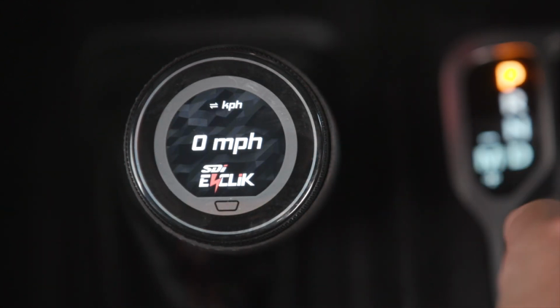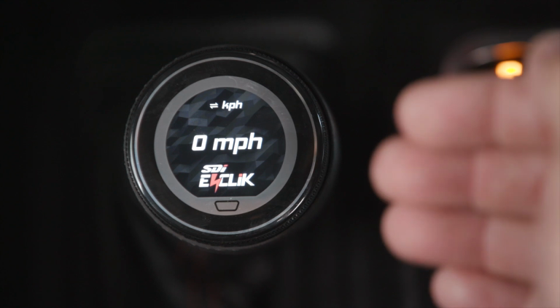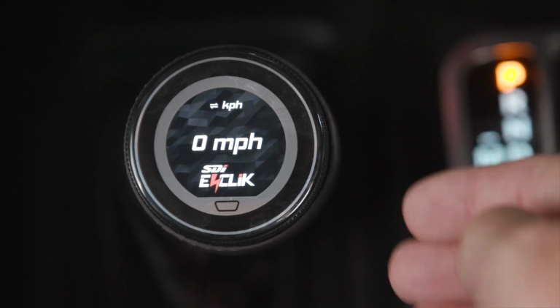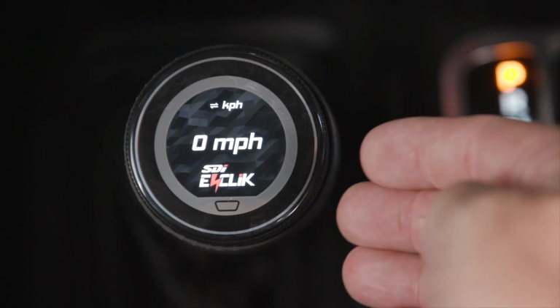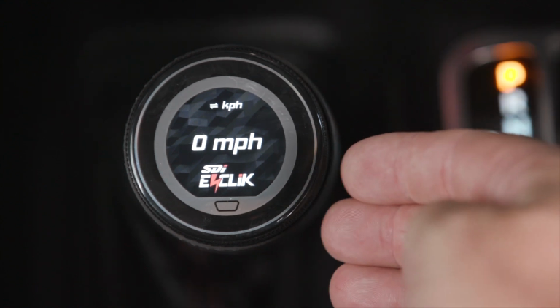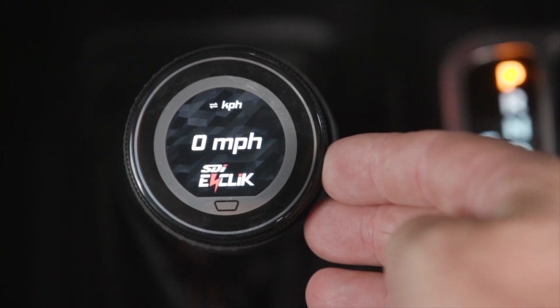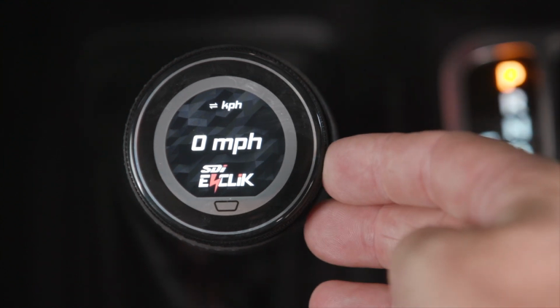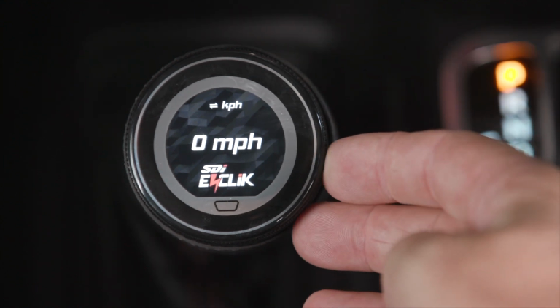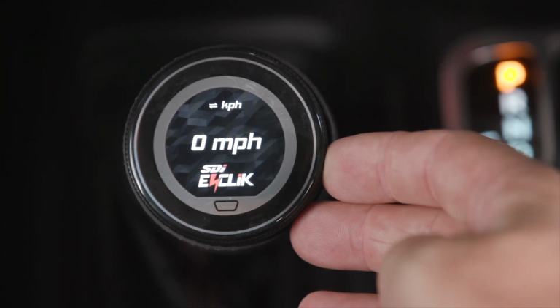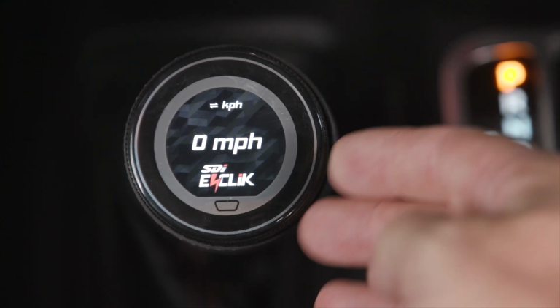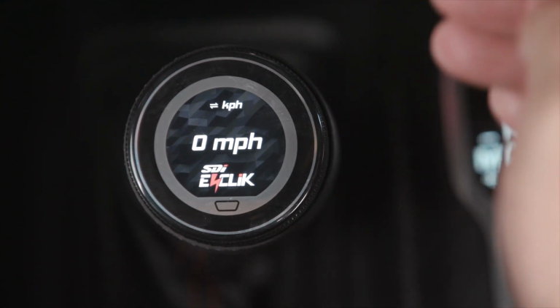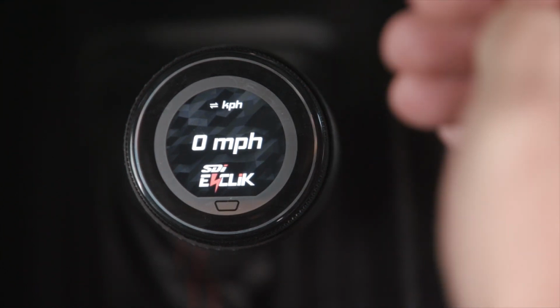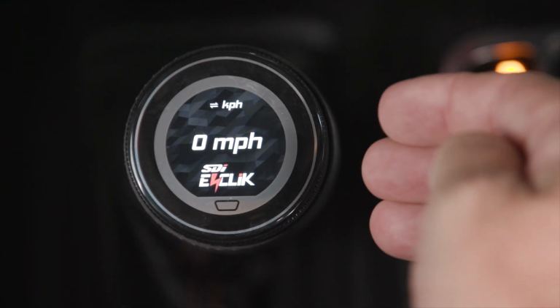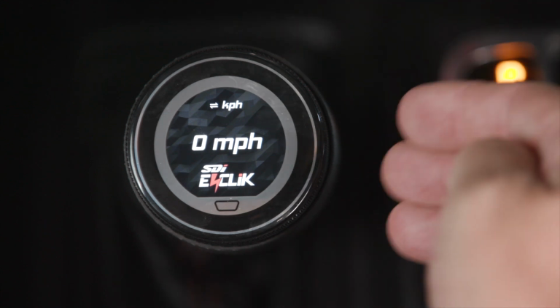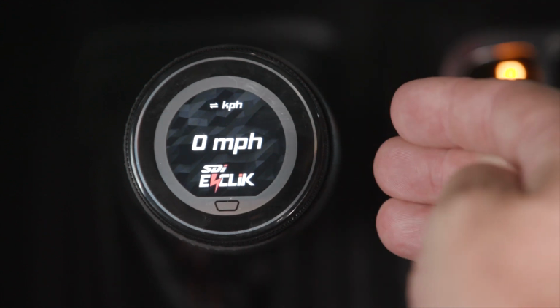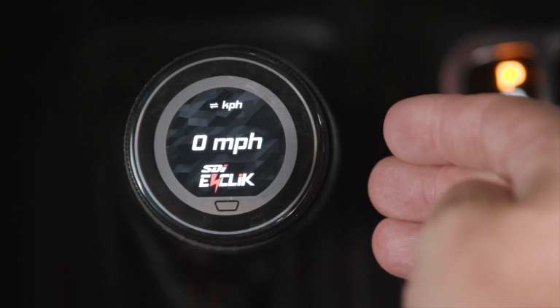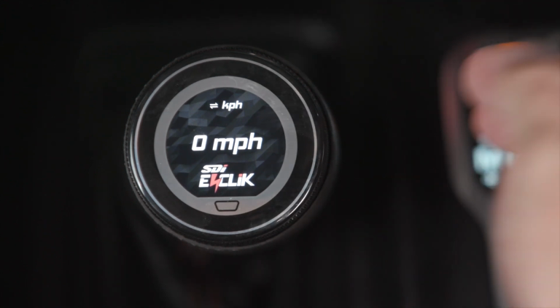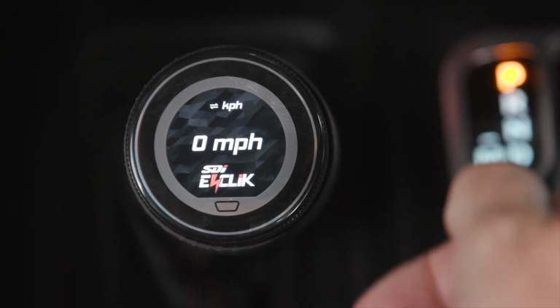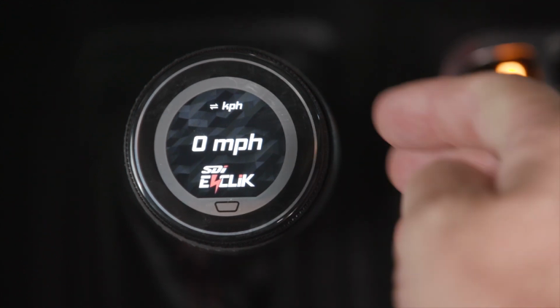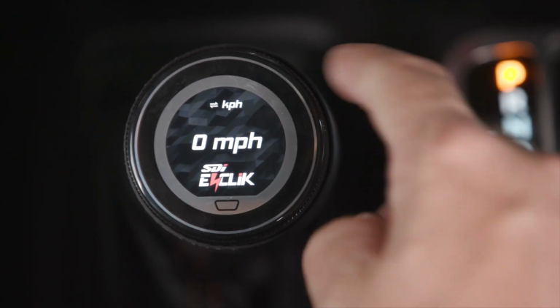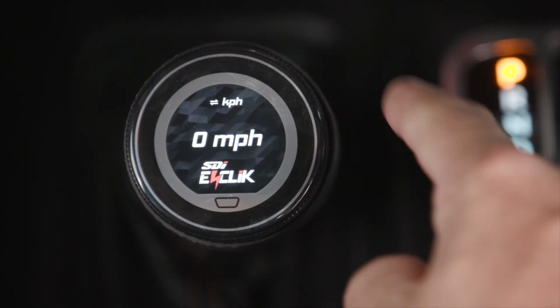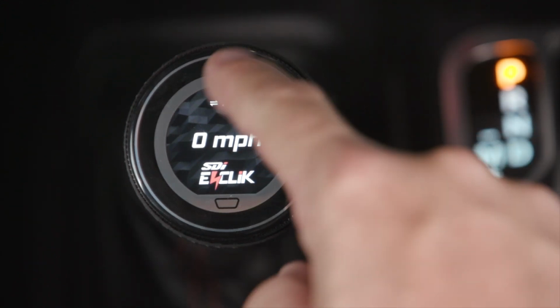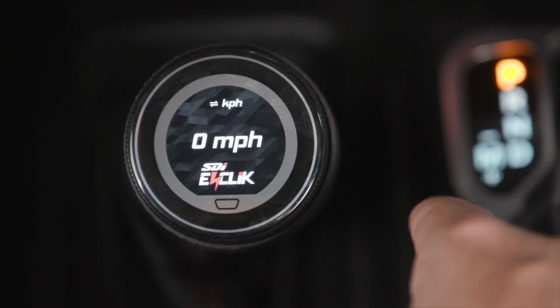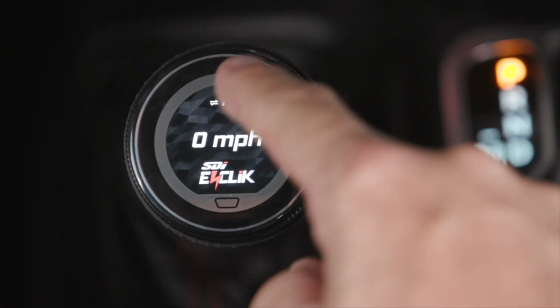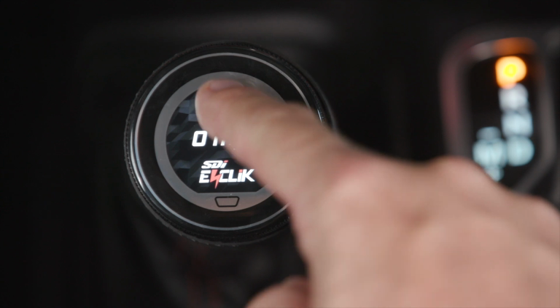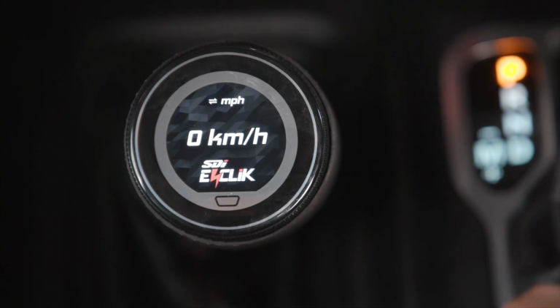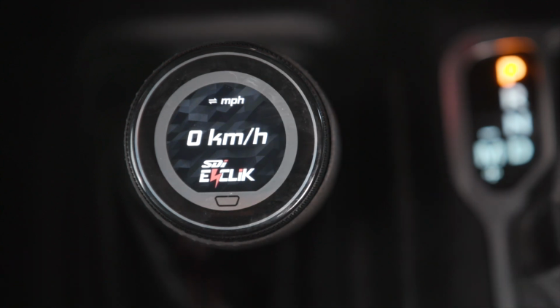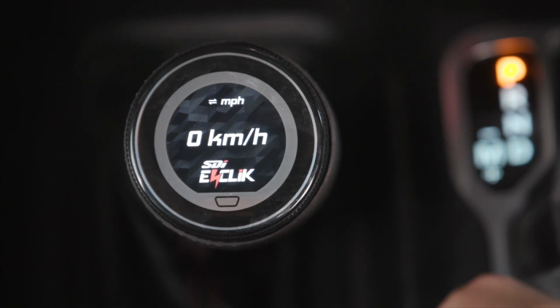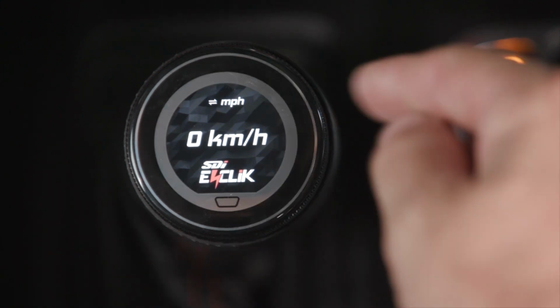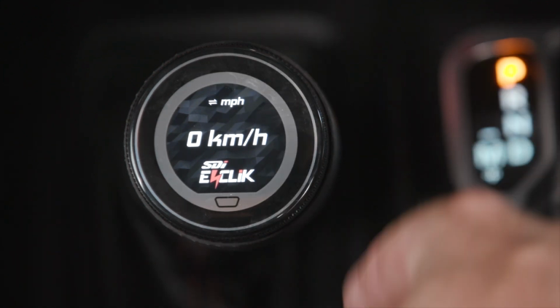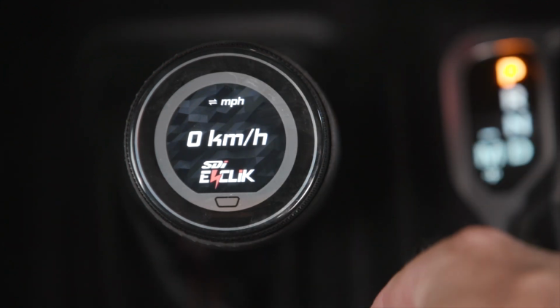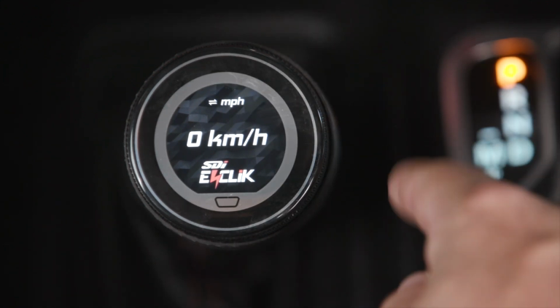And finally, the vehicle speed, which is corrected with wheel size through one of our other settings. If you do want it in kilometers, you can simply click that button and it will change it to kilometers per hour.